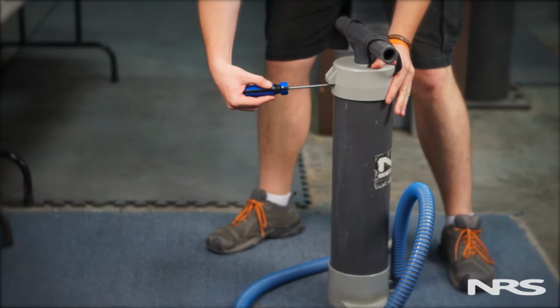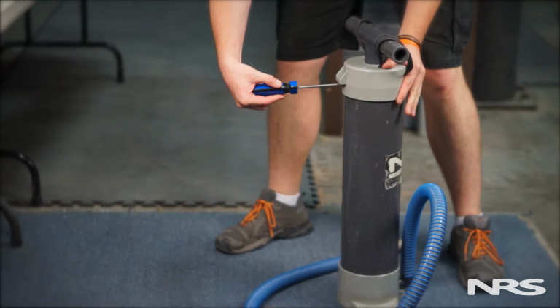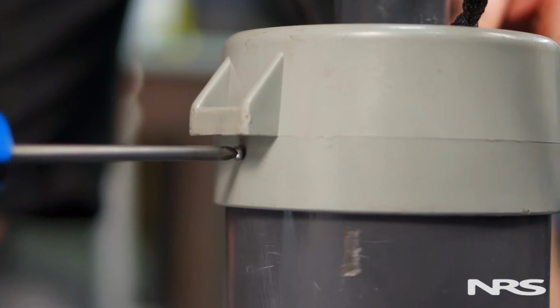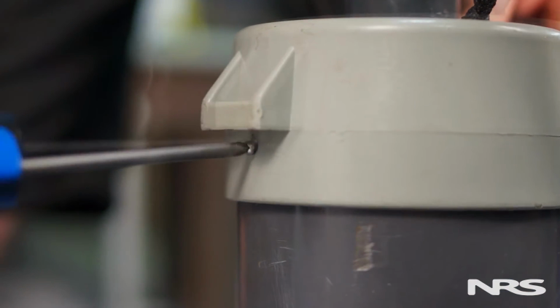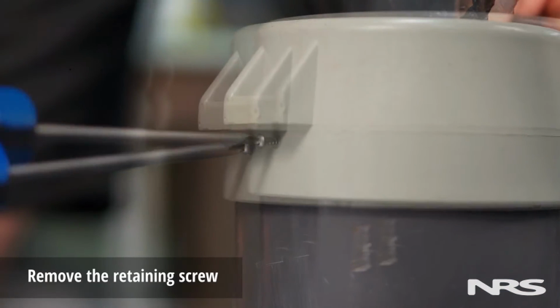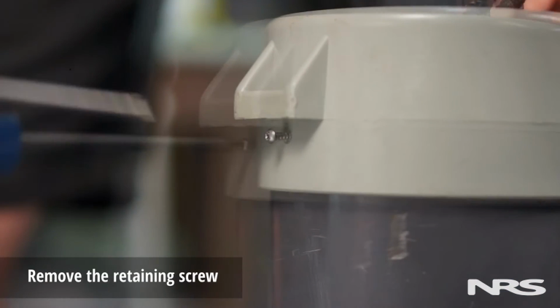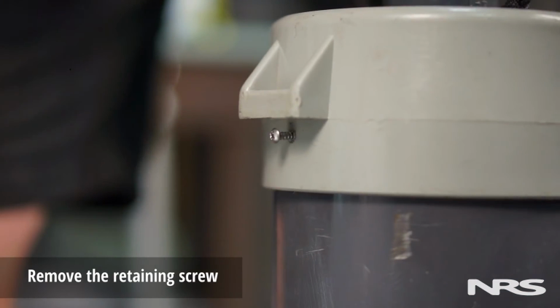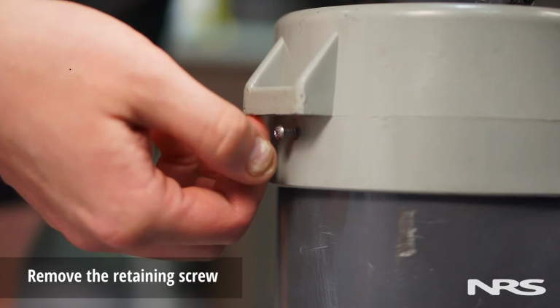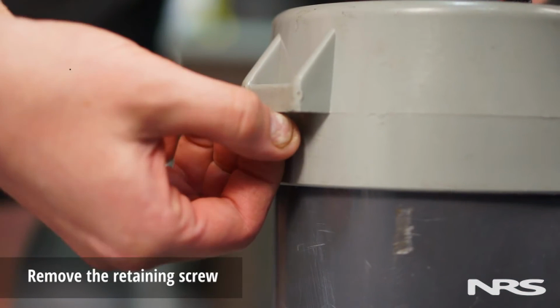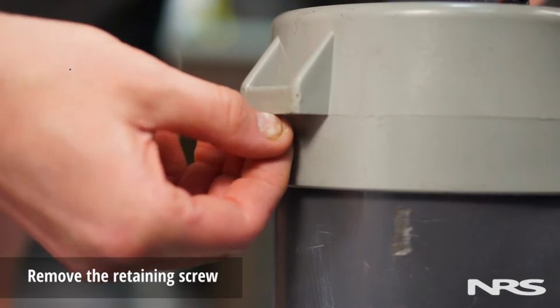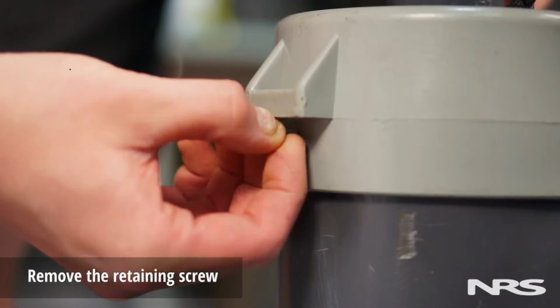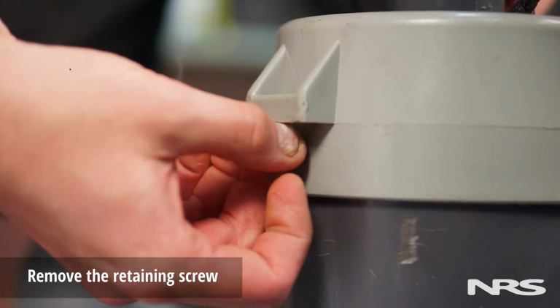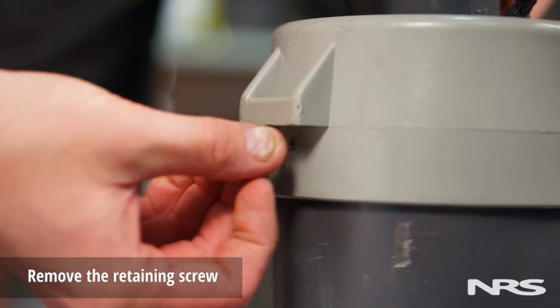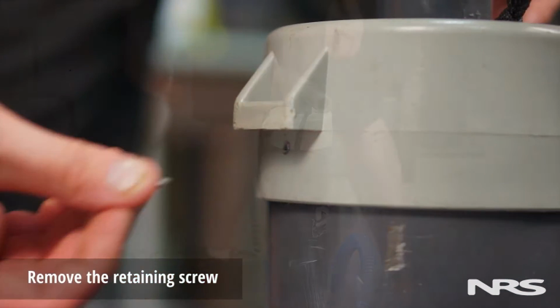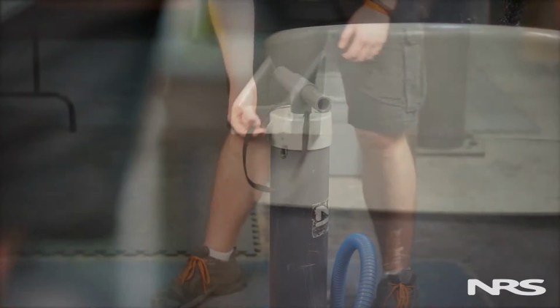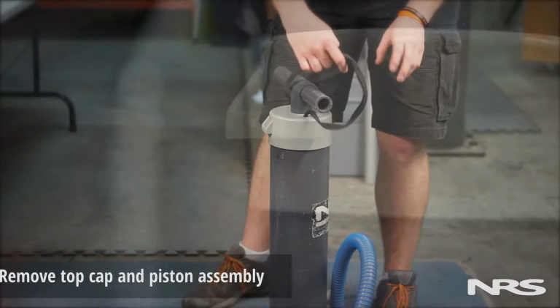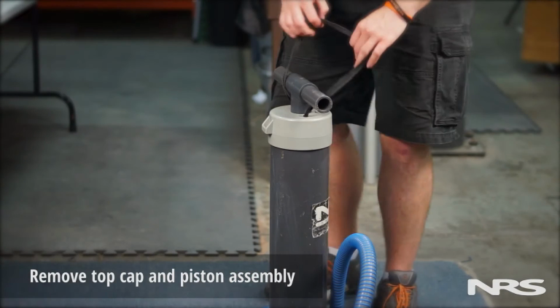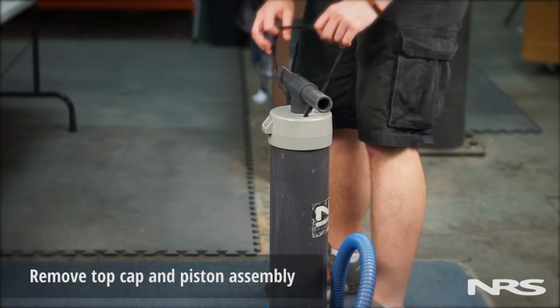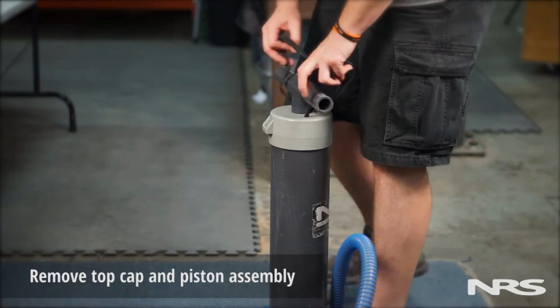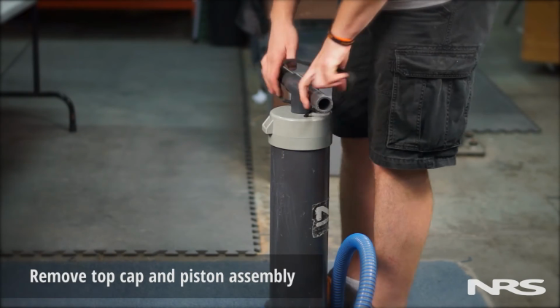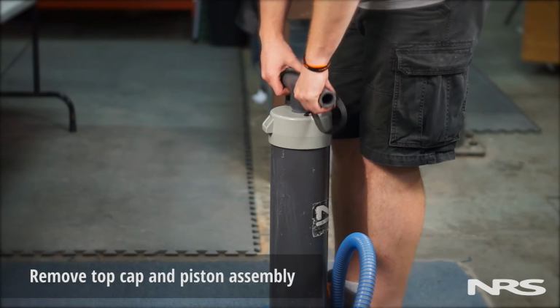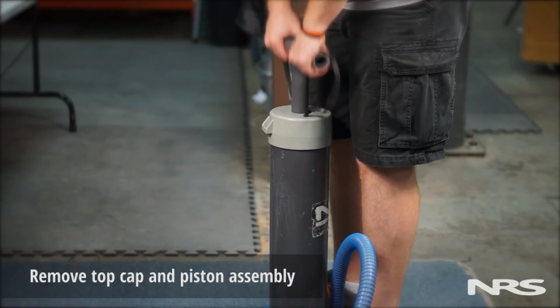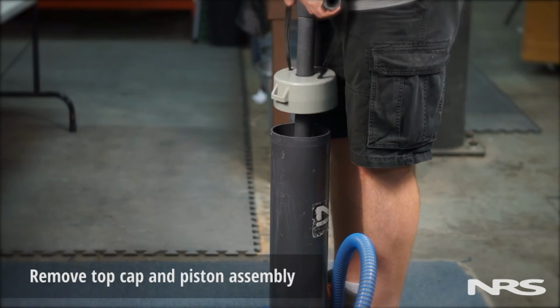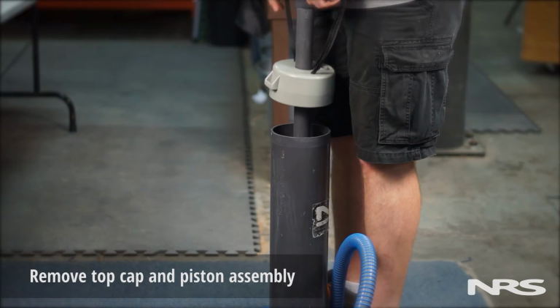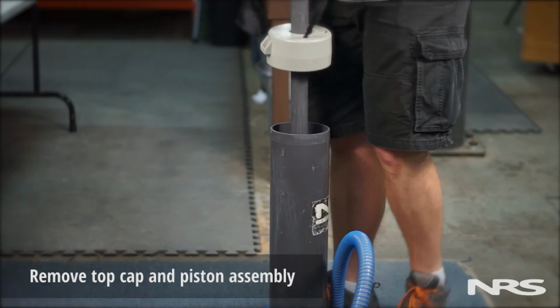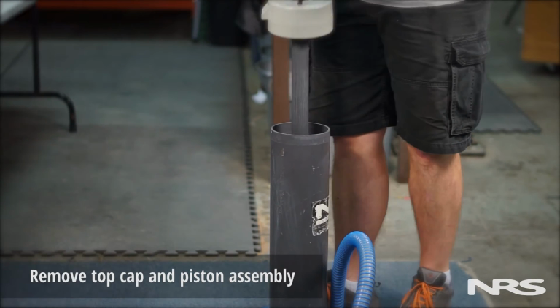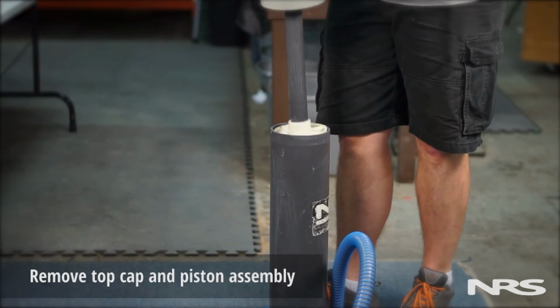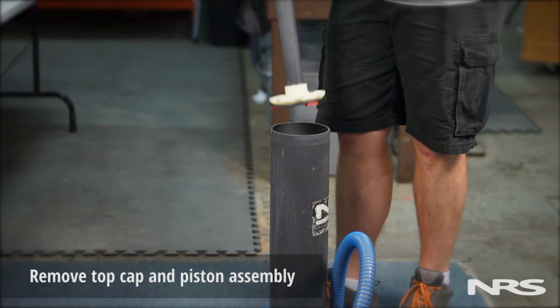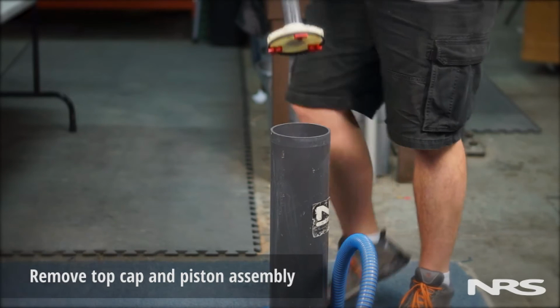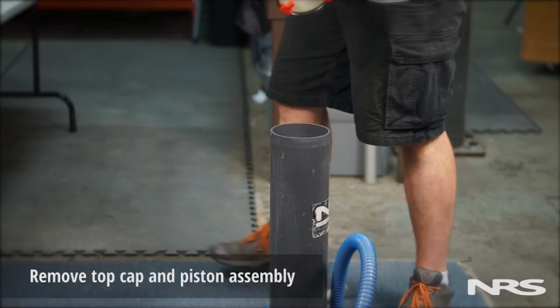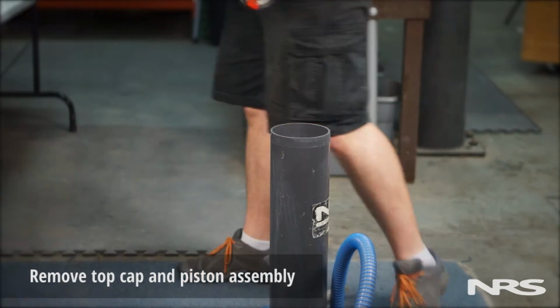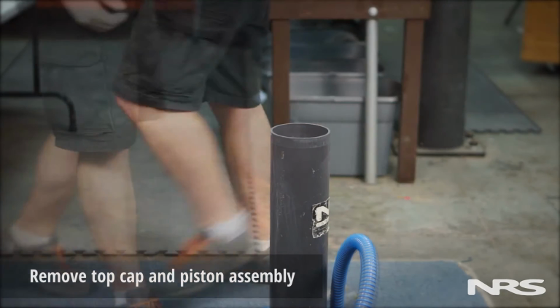To disable it, first begin by removing the top cap's retaining screw on the side of the pump. Next, pull the T handle up against the carry handle until the top cap comes off, then remove the entire assembly.